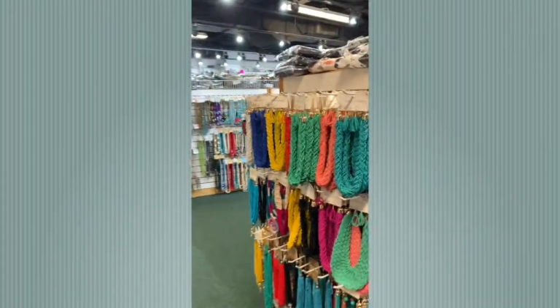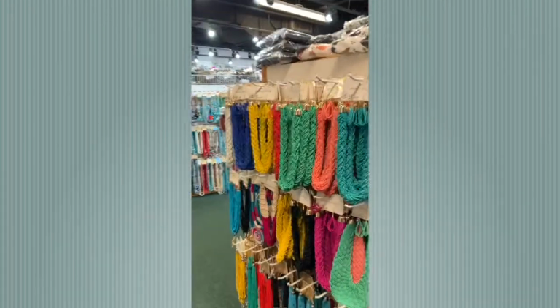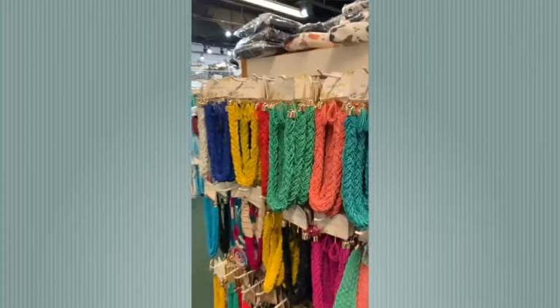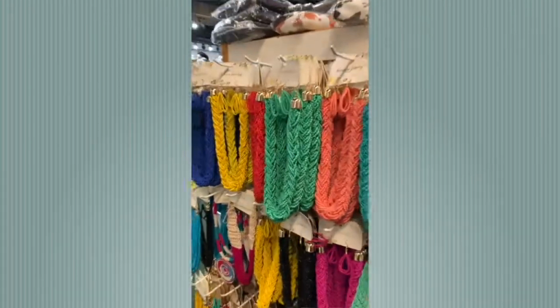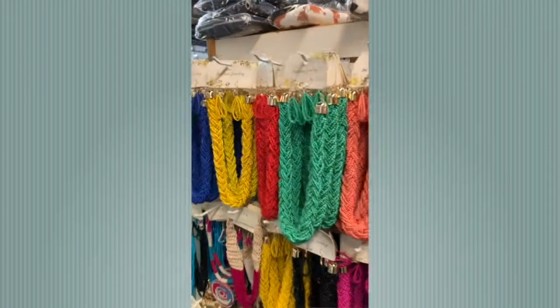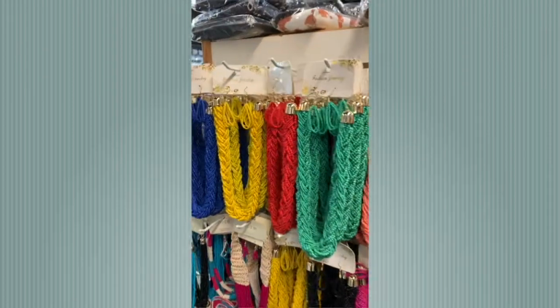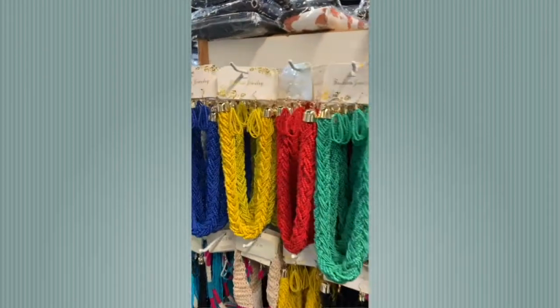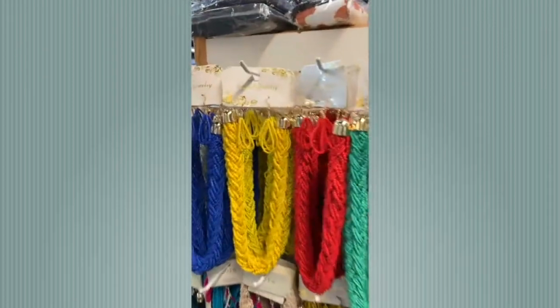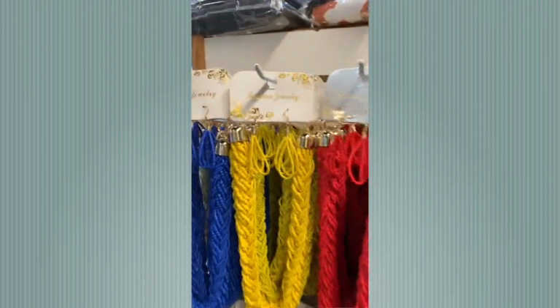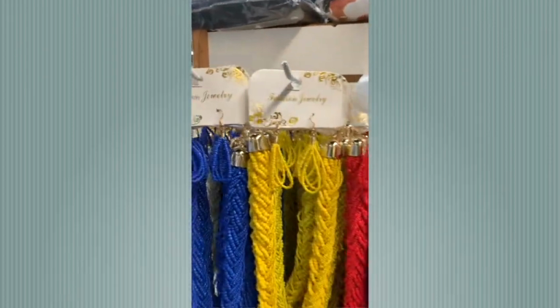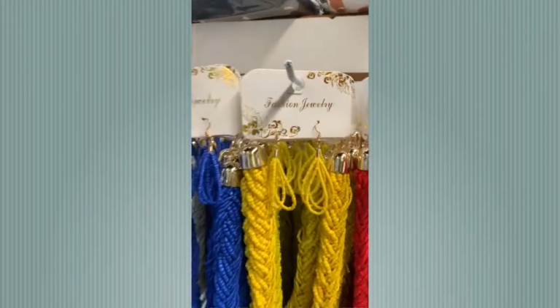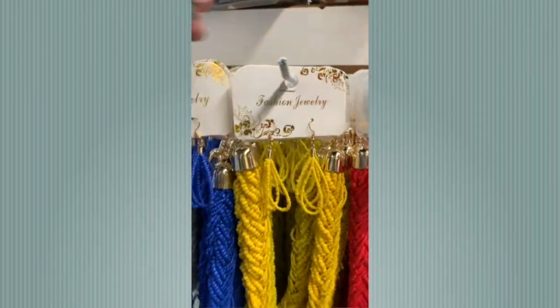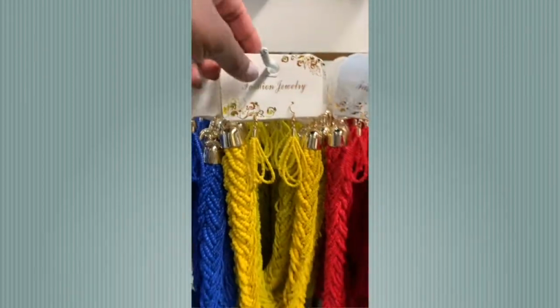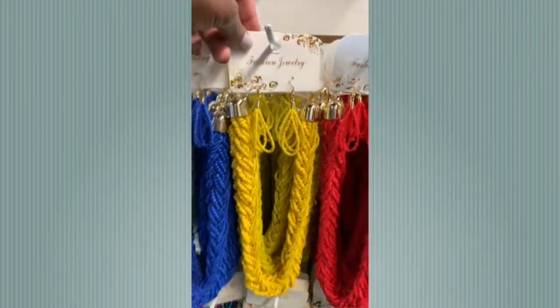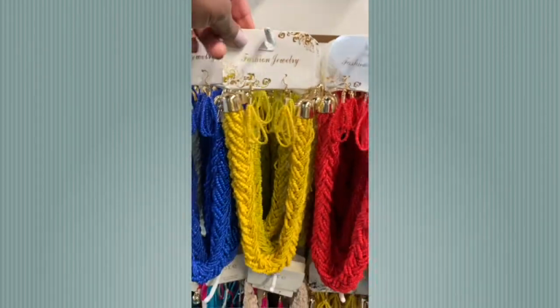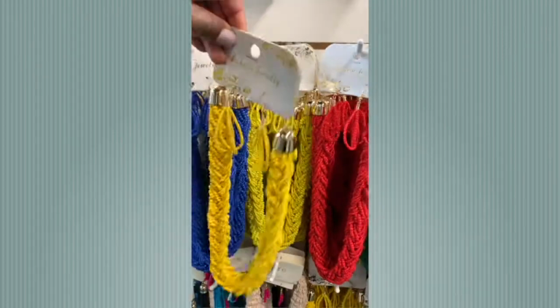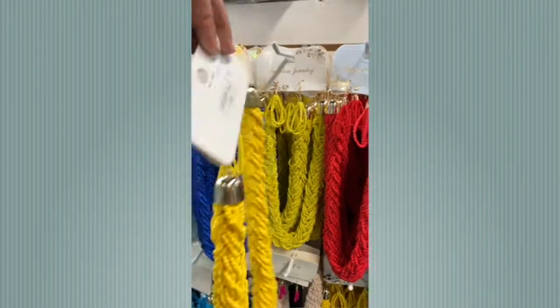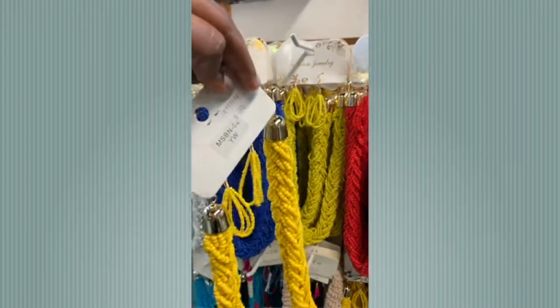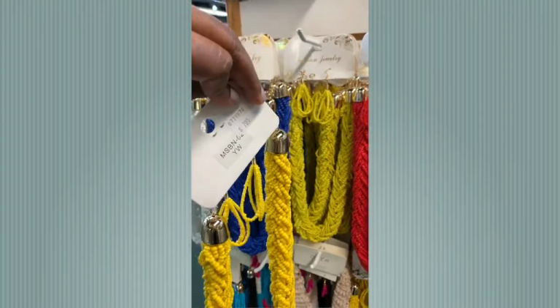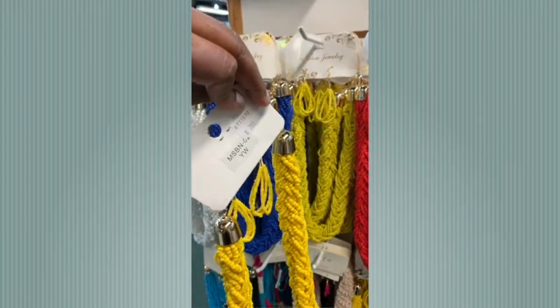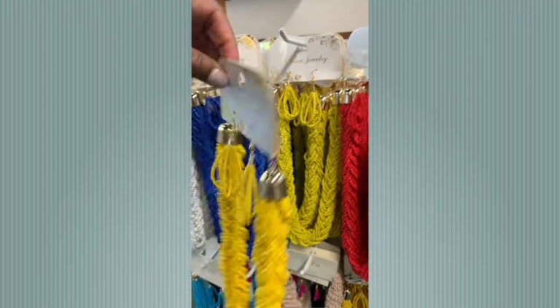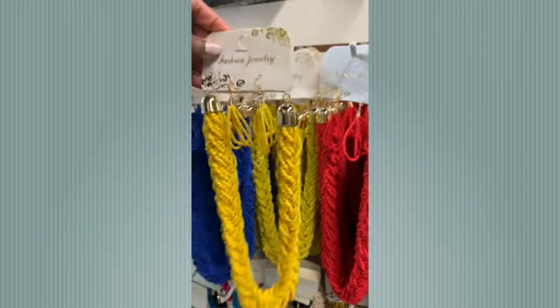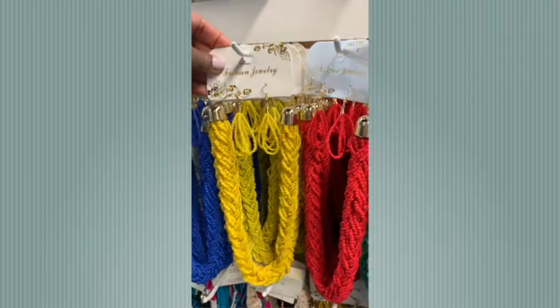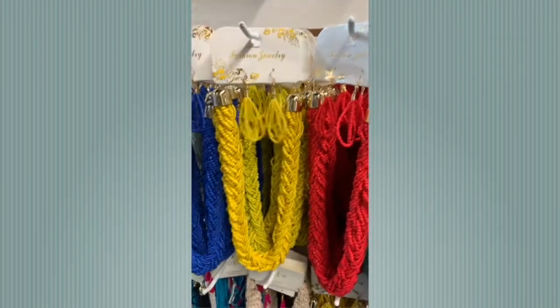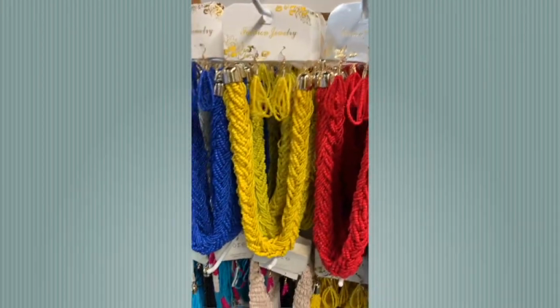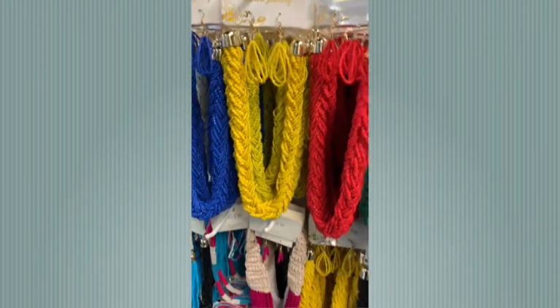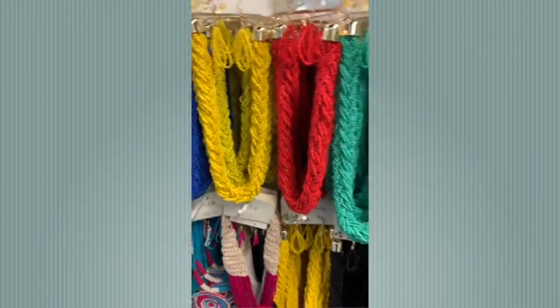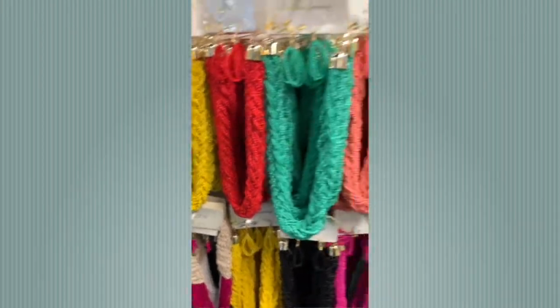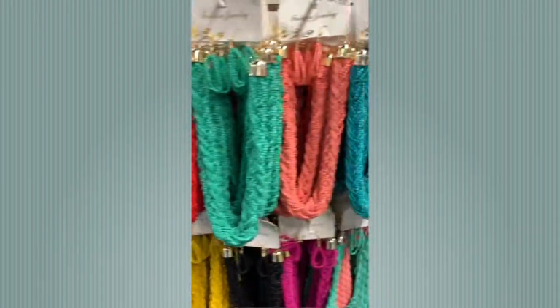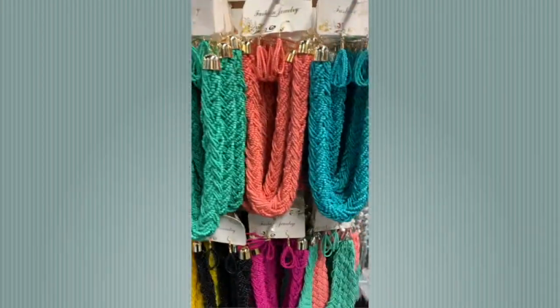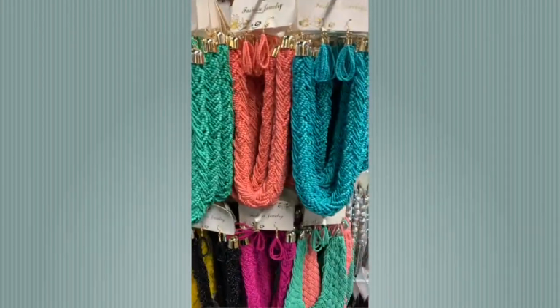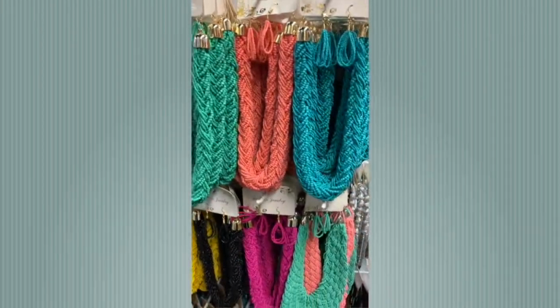Look at these bright colors — that's another thing I love about this store. You can find really nice earring and necklace sets for a reasonable price. This one was only $7.95. Look at the variety!